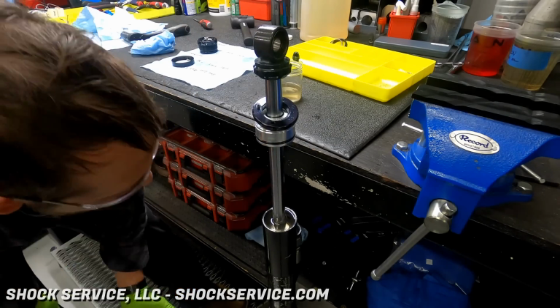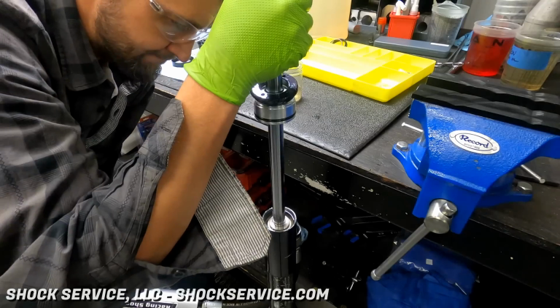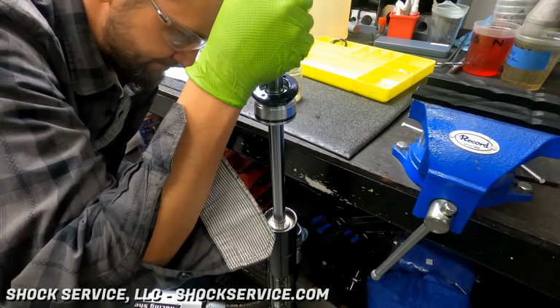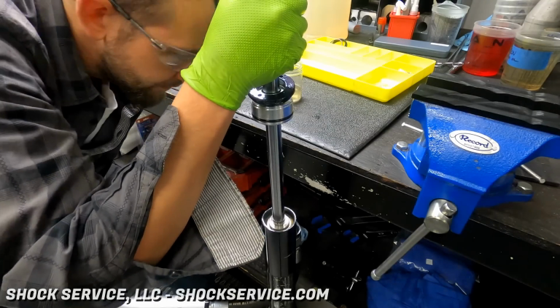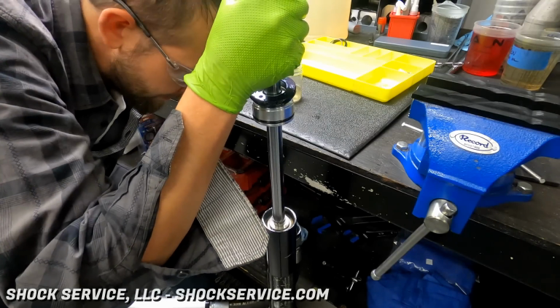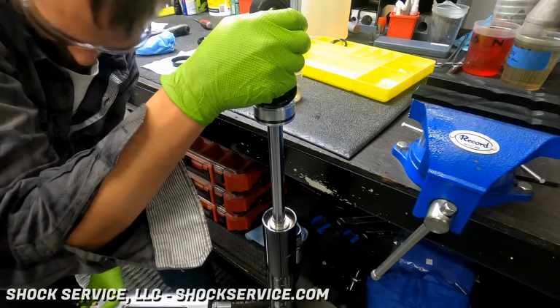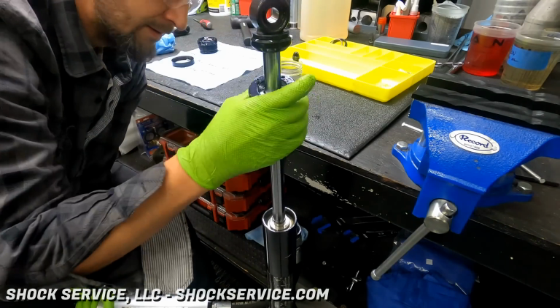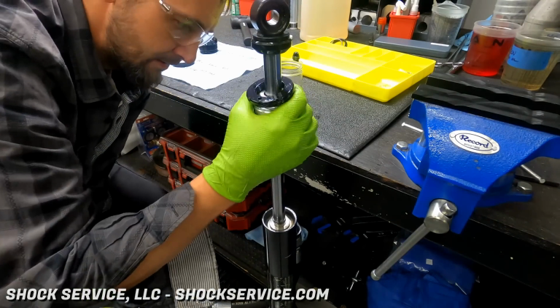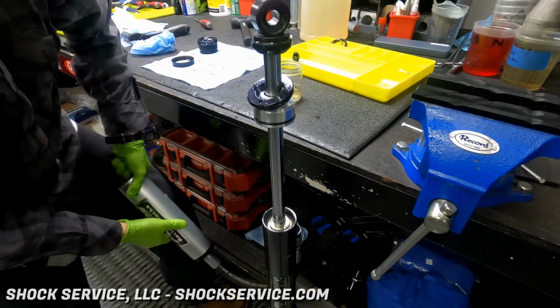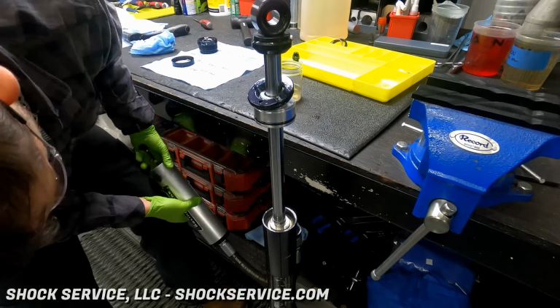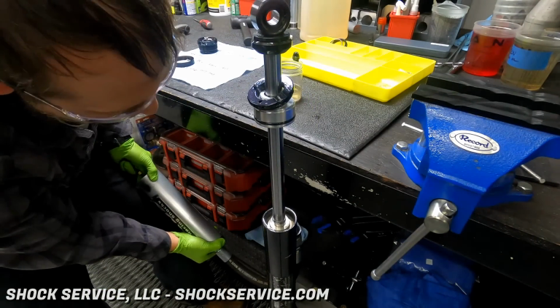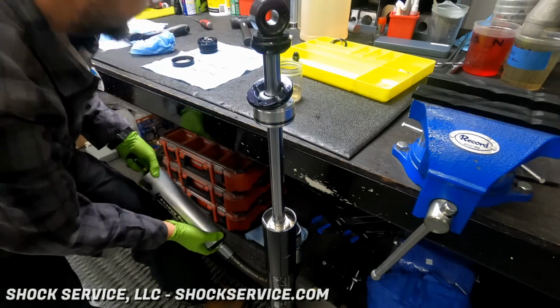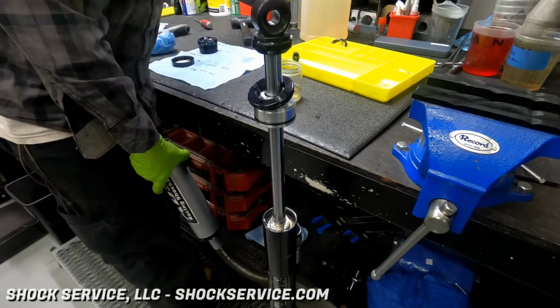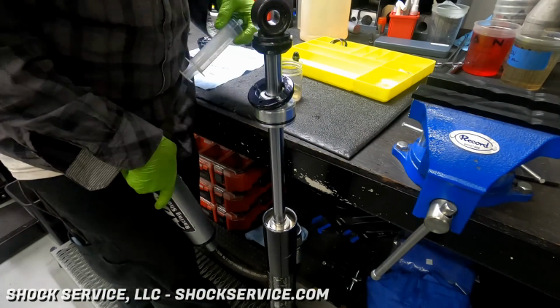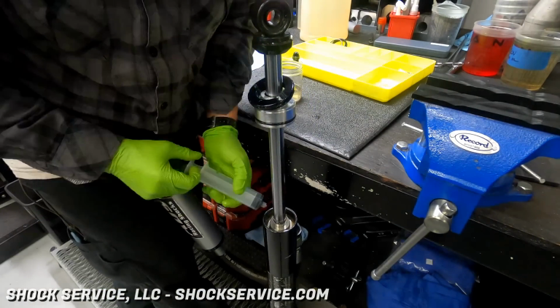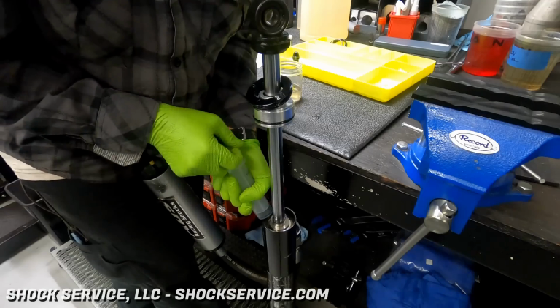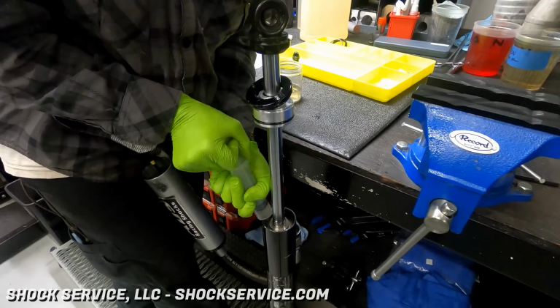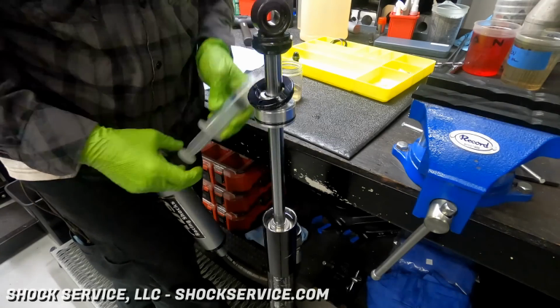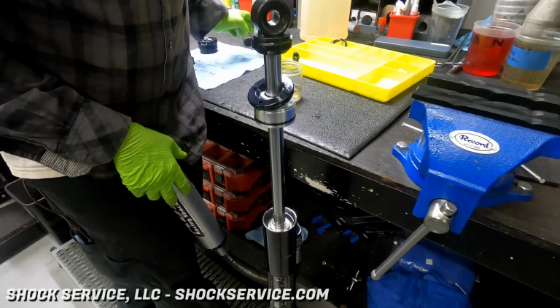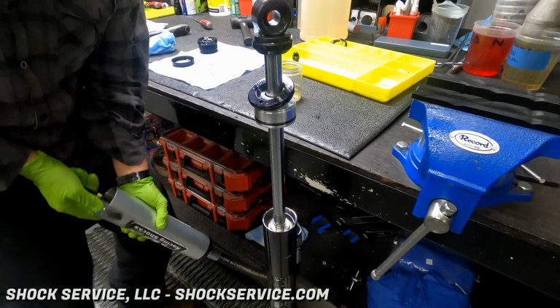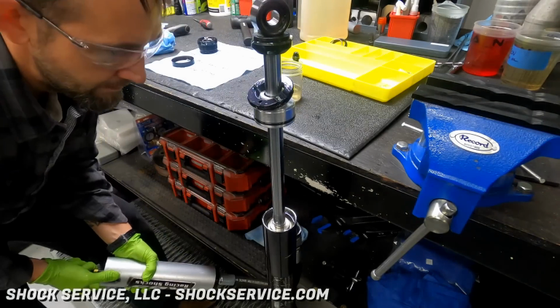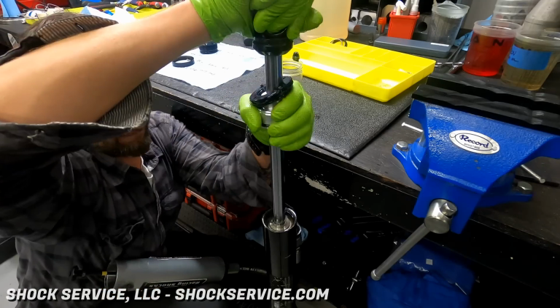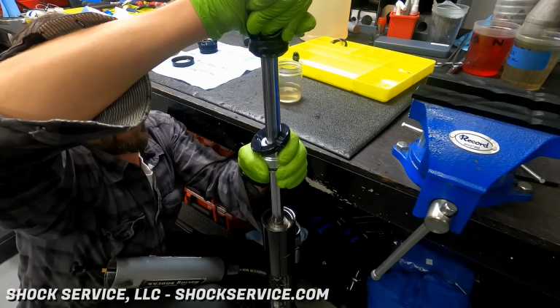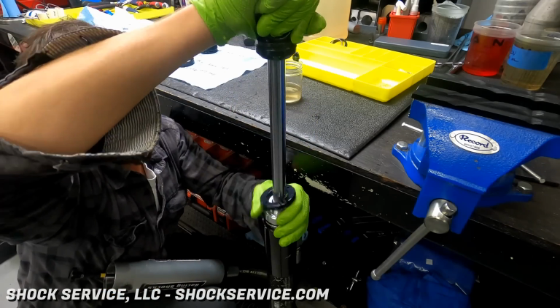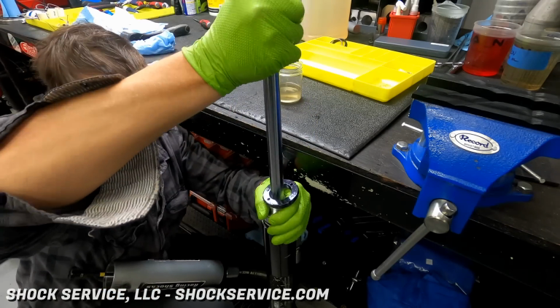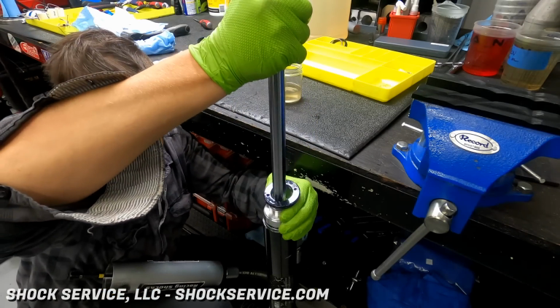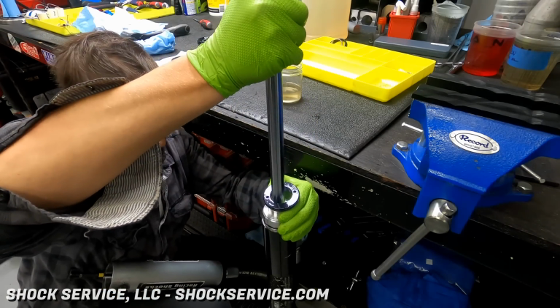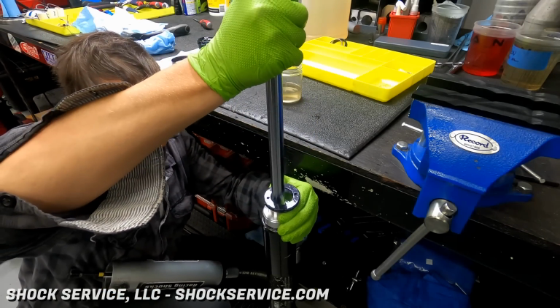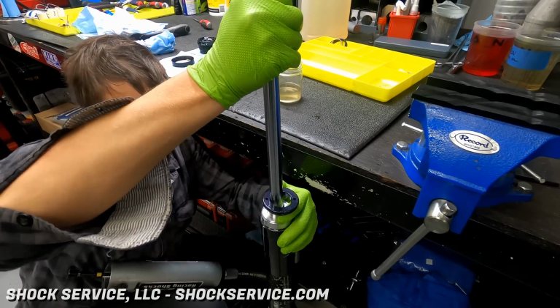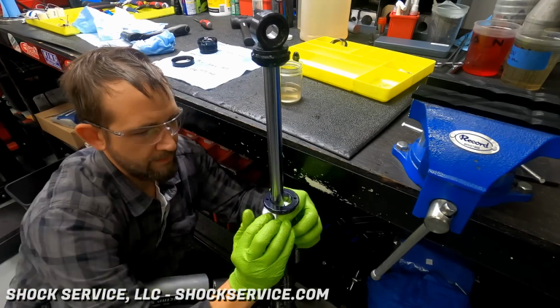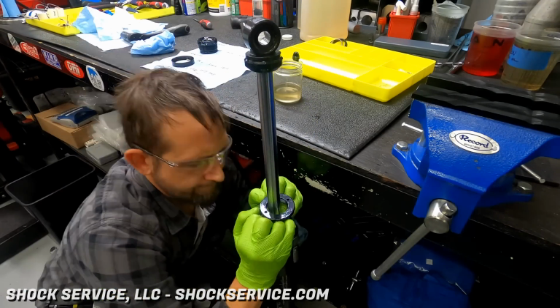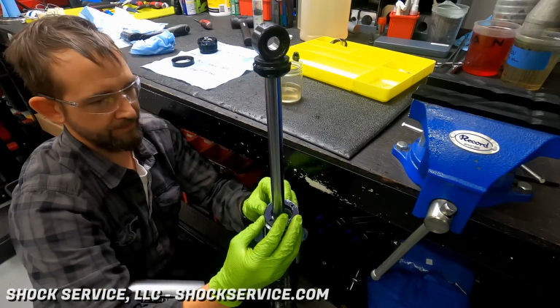Now he's pushing it back and forth to cycle the oil. This is a little trickier when the reservoir hose feeds at the very top of the shock like this. That's done on high-performance shocks because it gives you more control over the compression stroke.